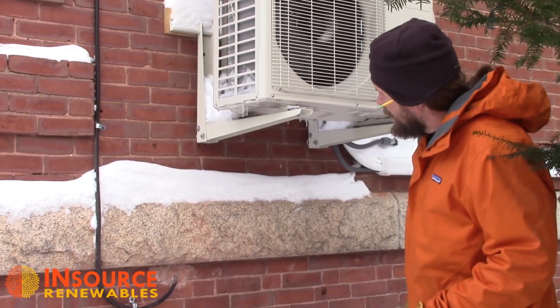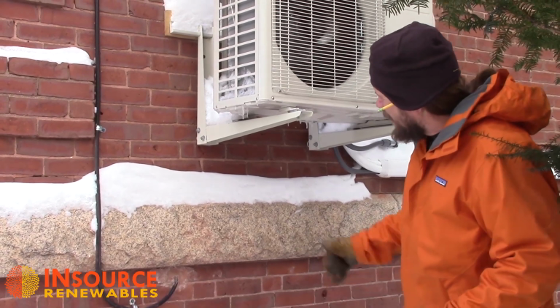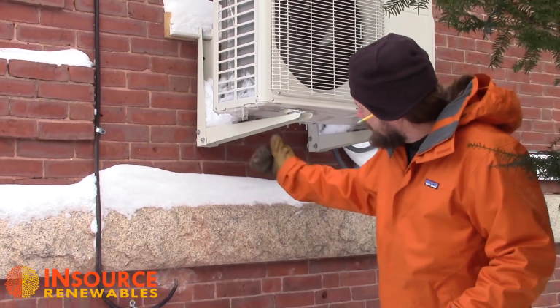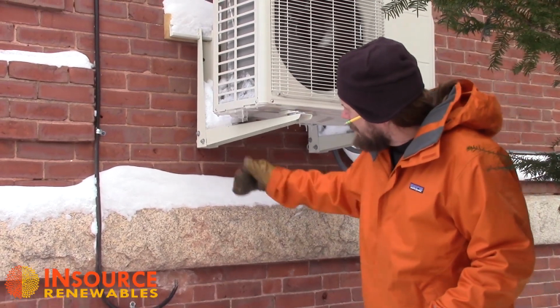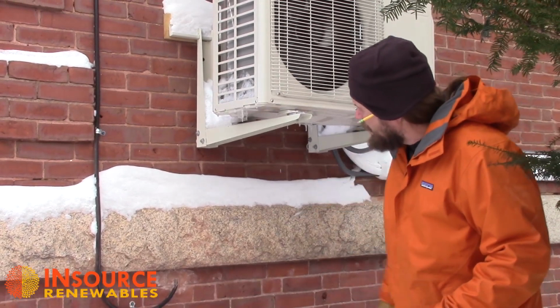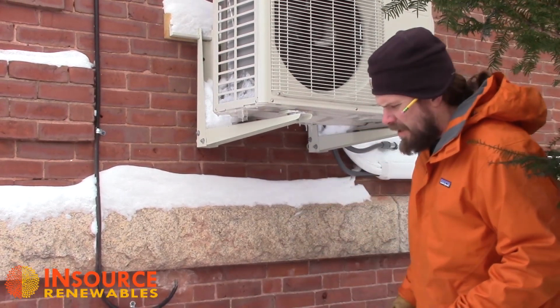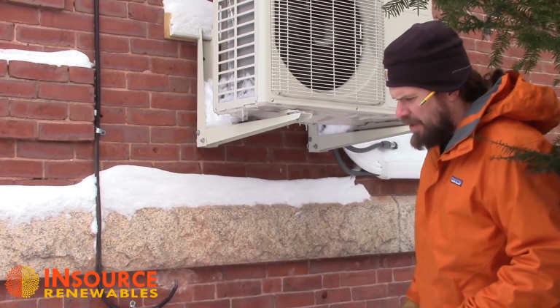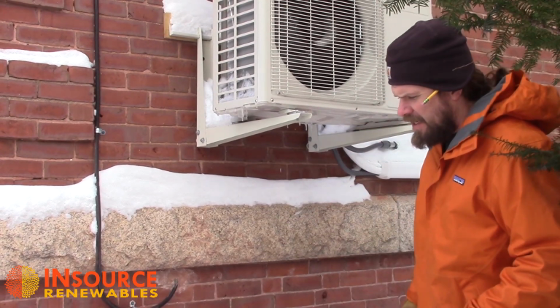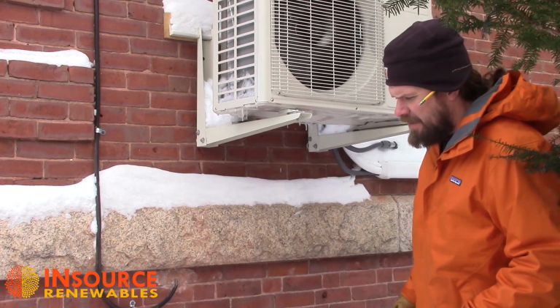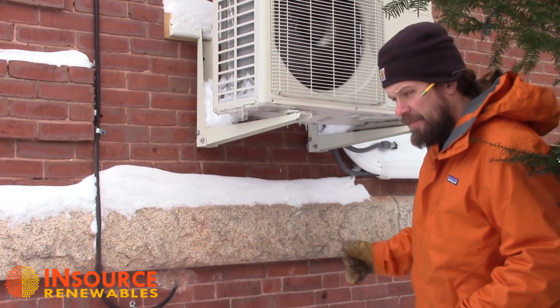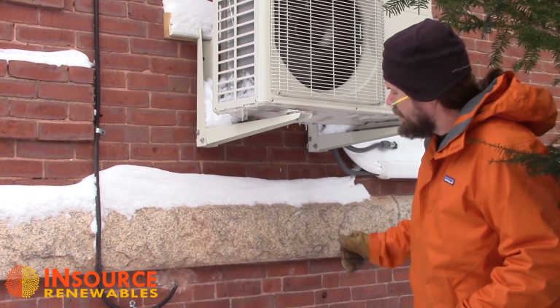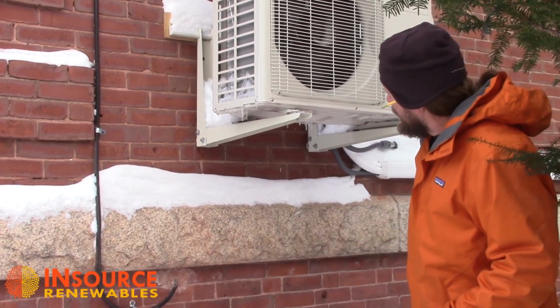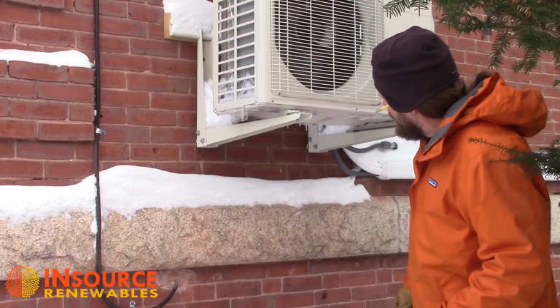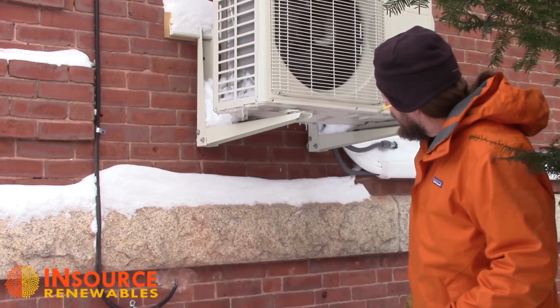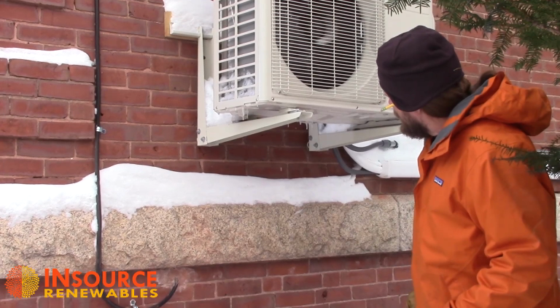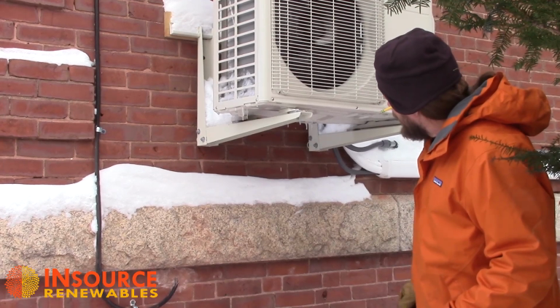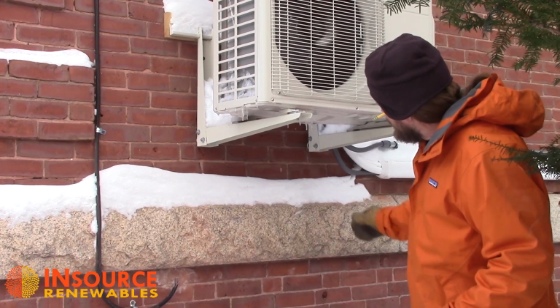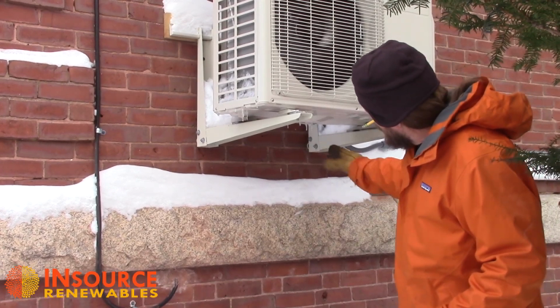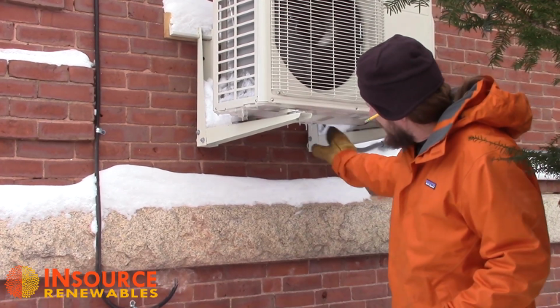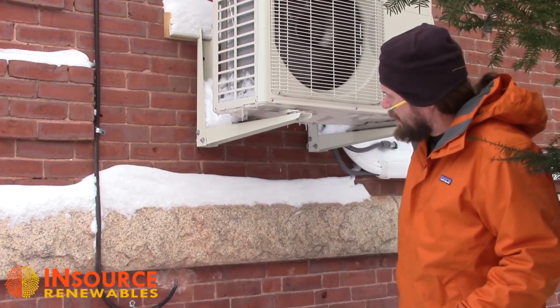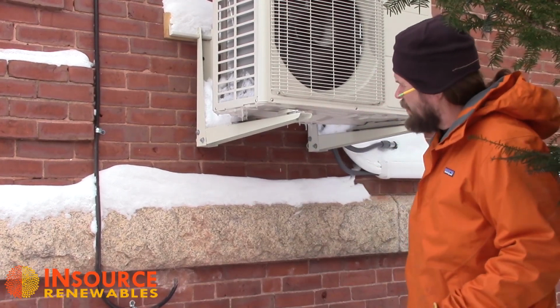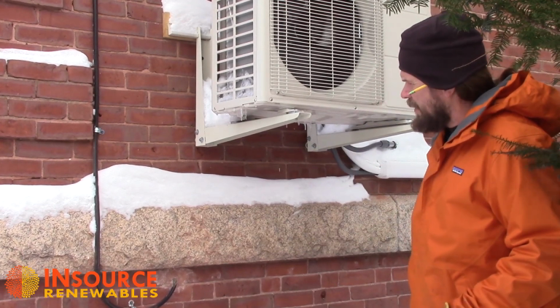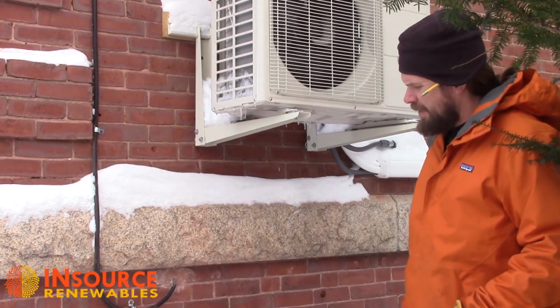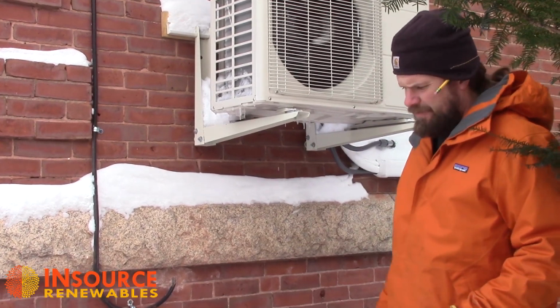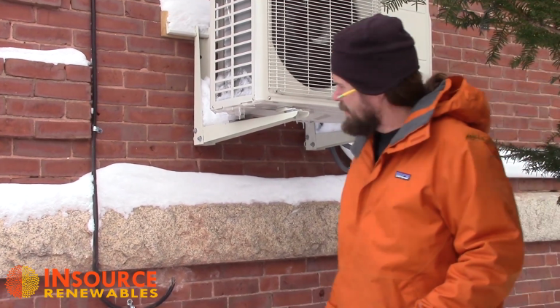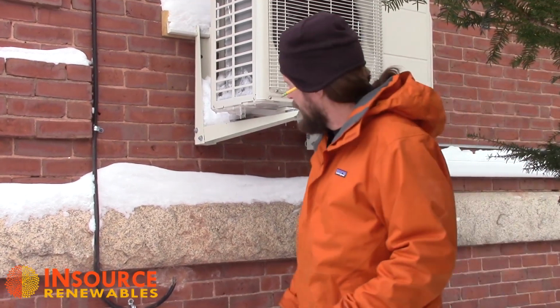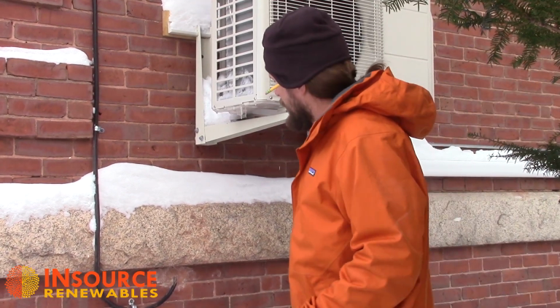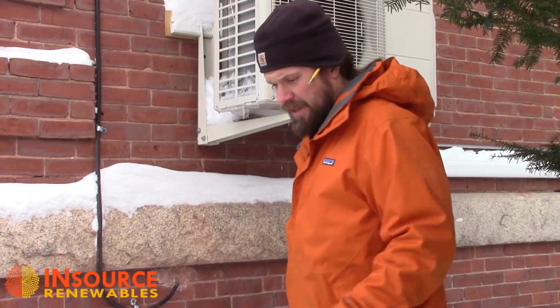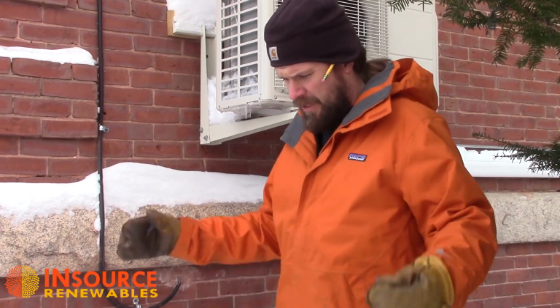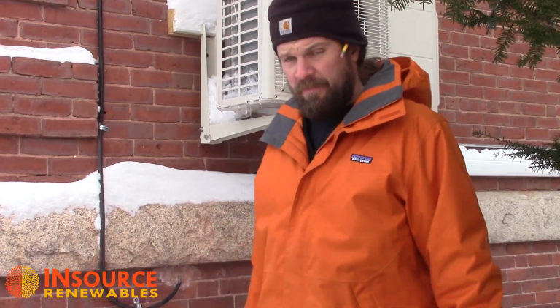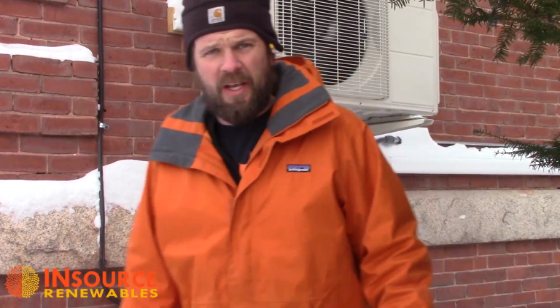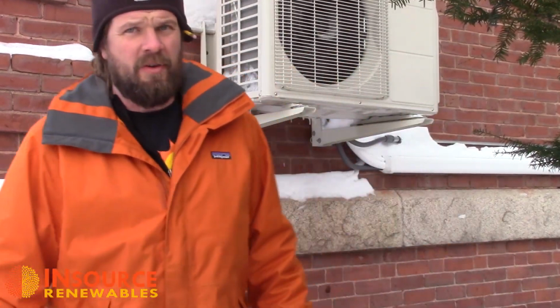You can just thaw them out with a heat gun for working on houses, or a hair dryer will work fairly well too, or you can give us a call and we can come out and do it.